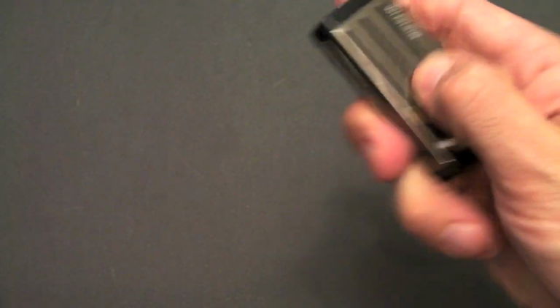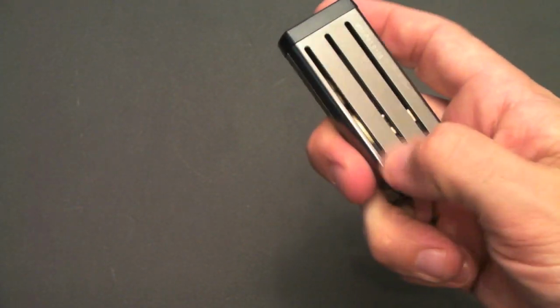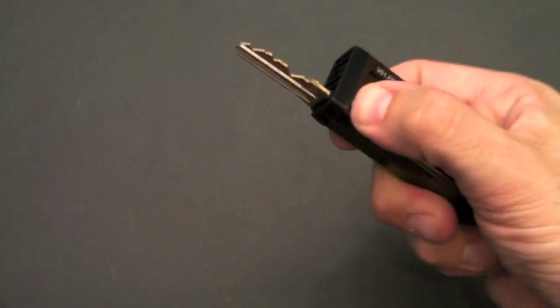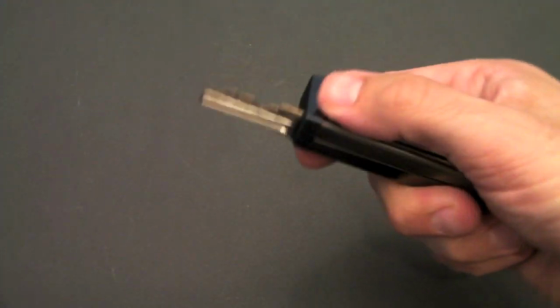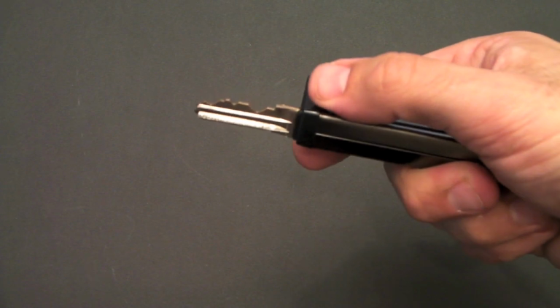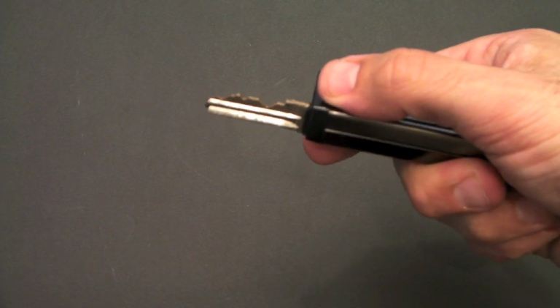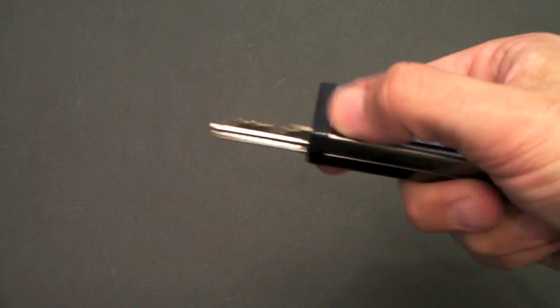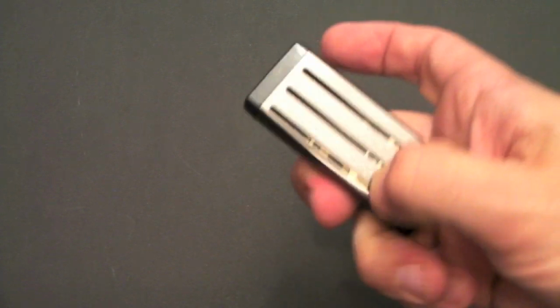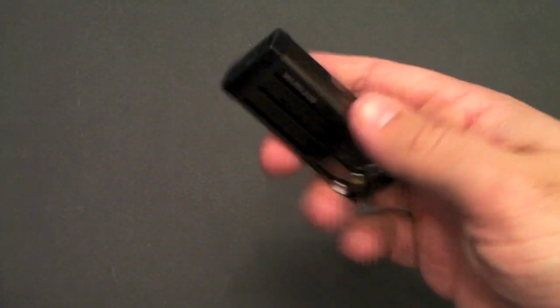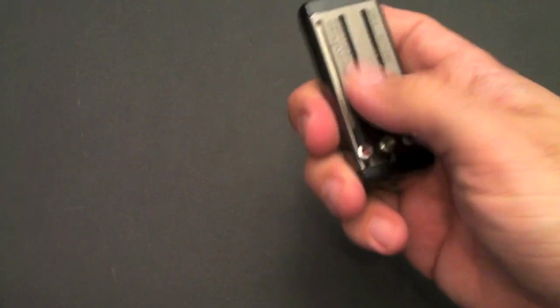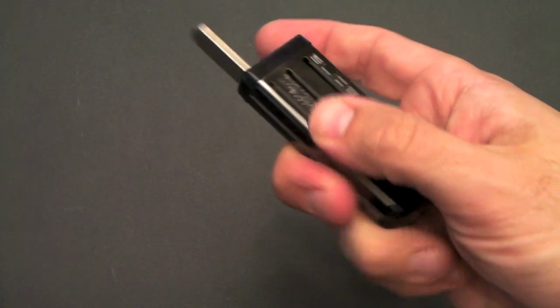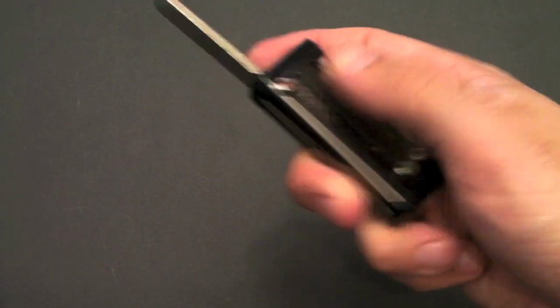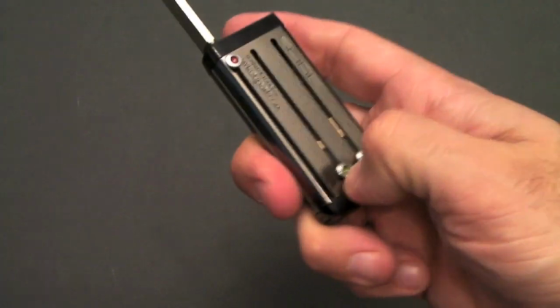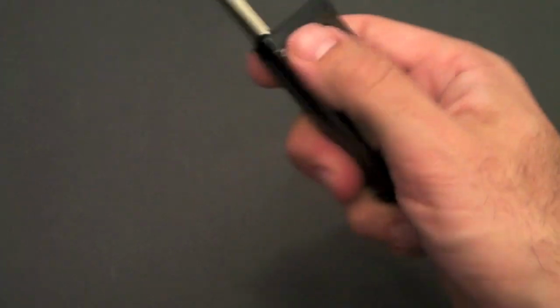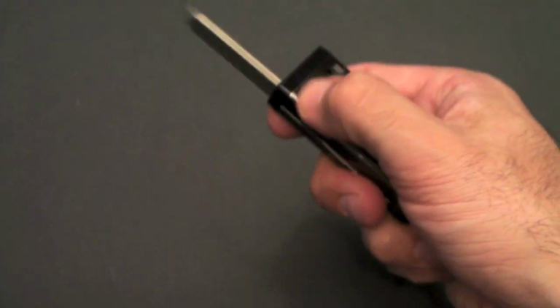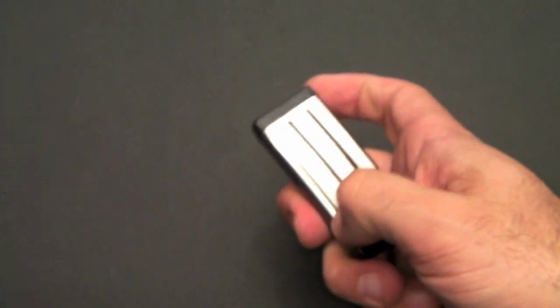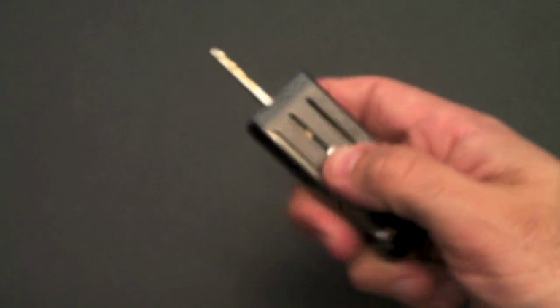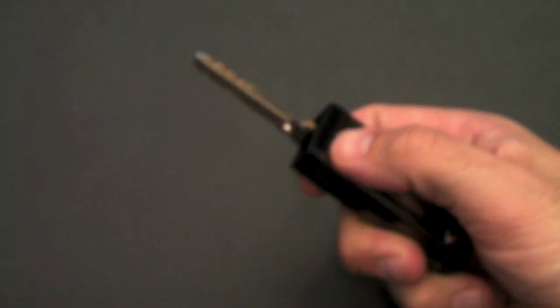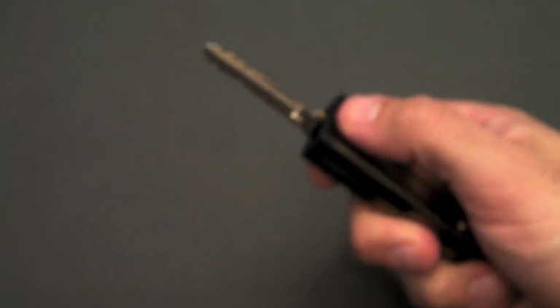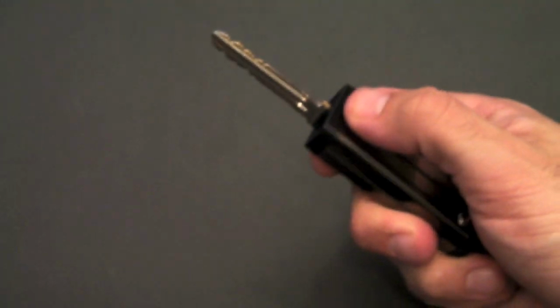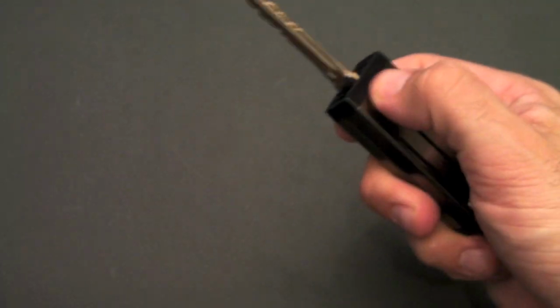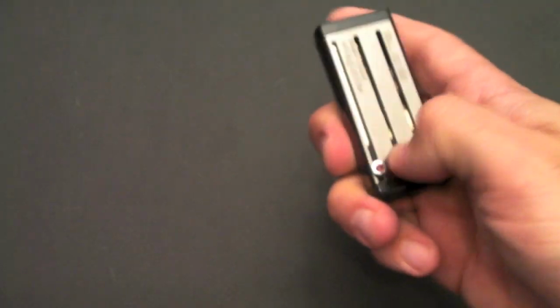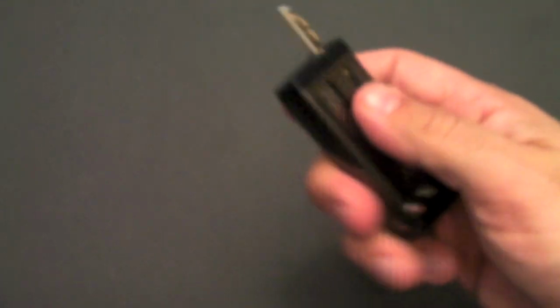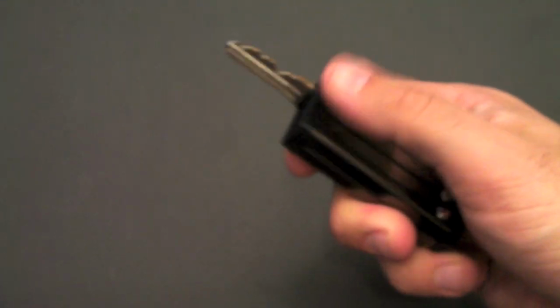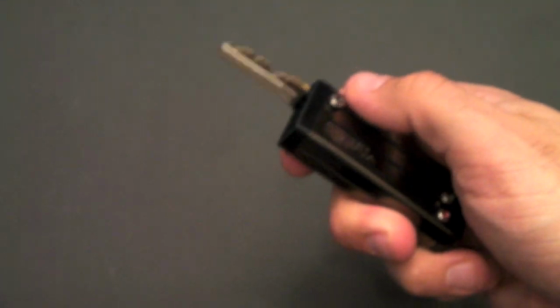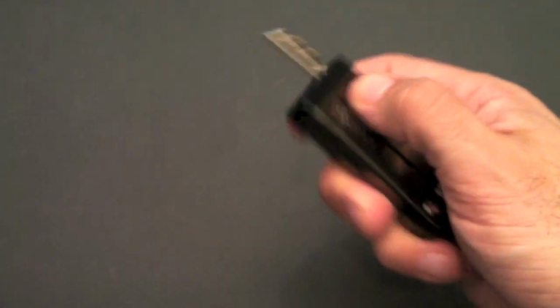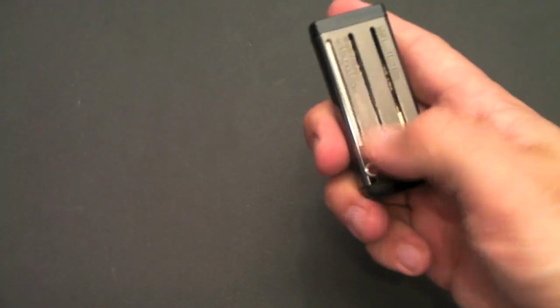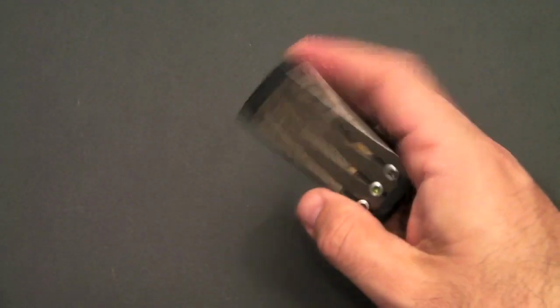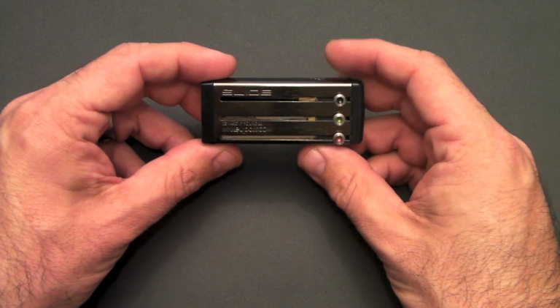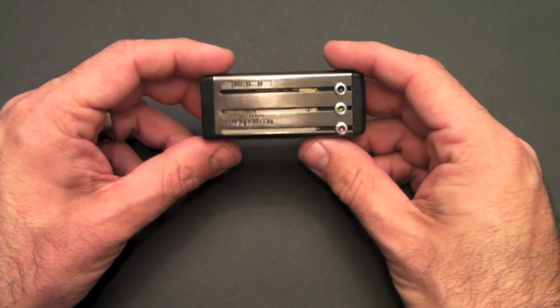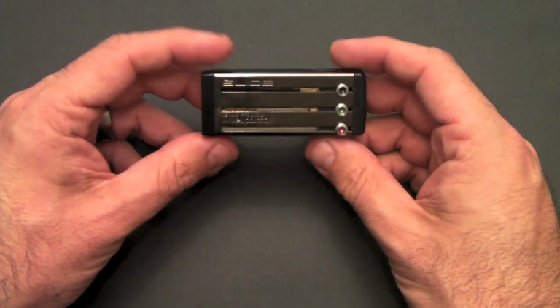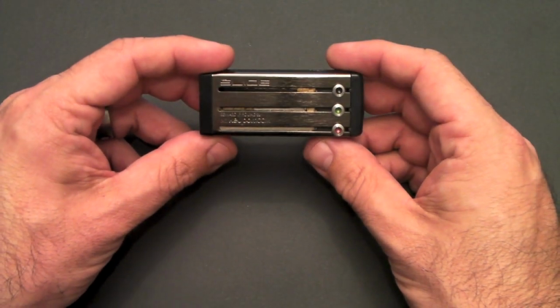They're all there, all facing in the same direction. Flip it over and you've got your three keys on the other side — there's my car key, there's another key, etc. That is how the Keyport Slide operates.